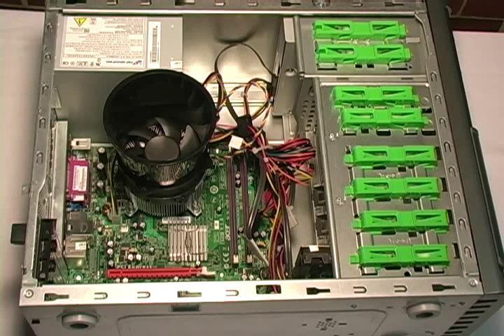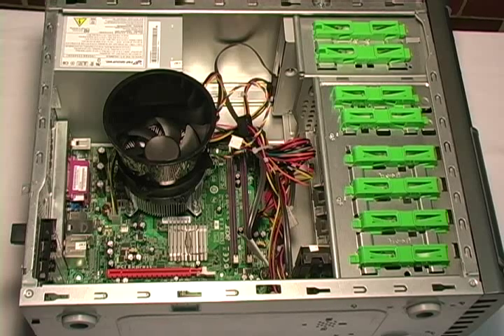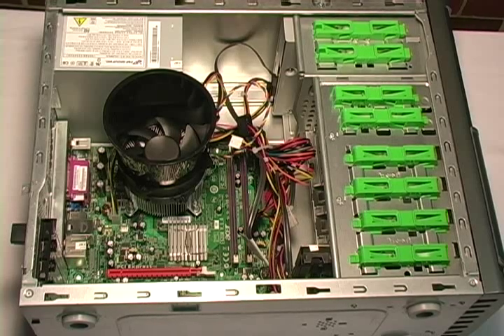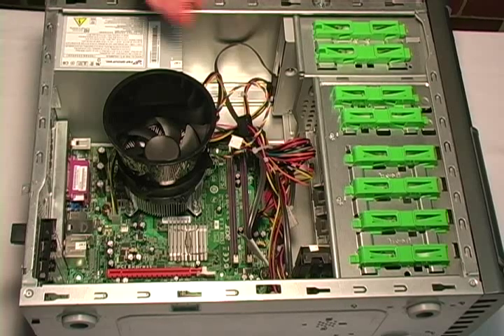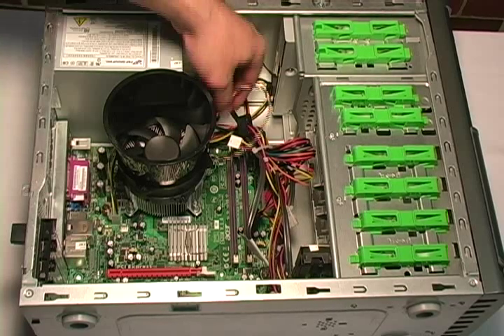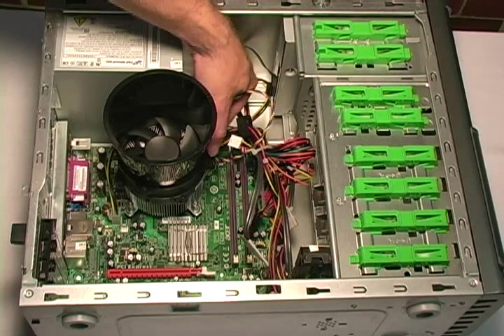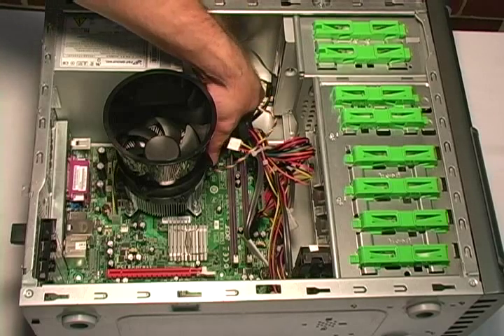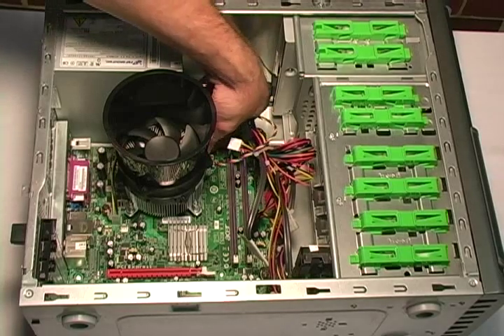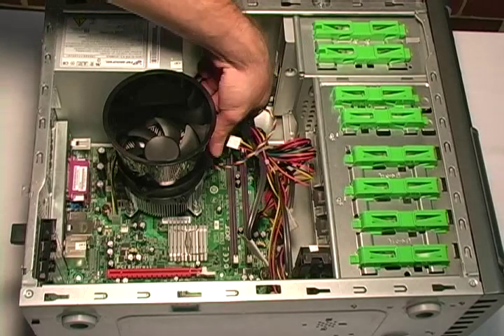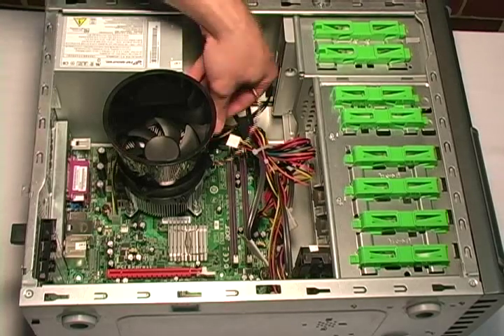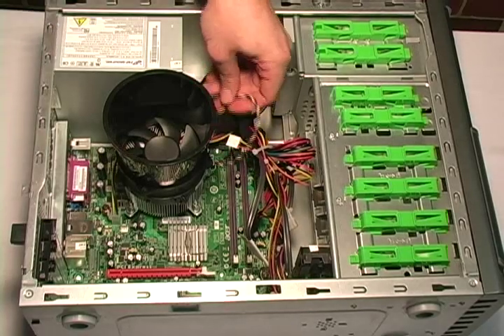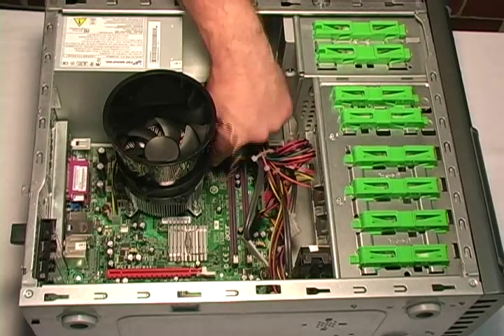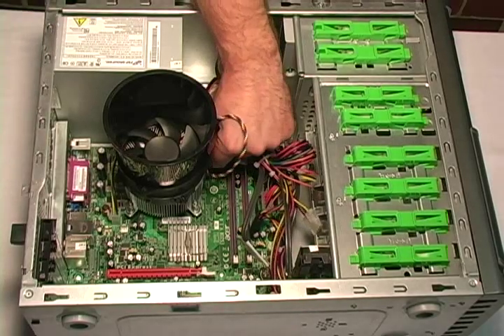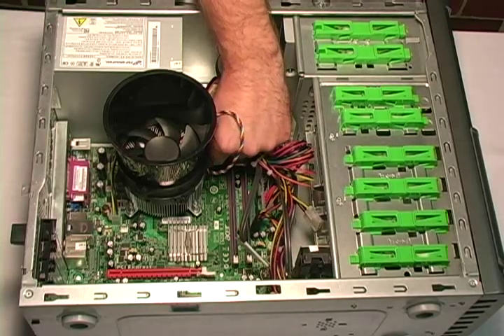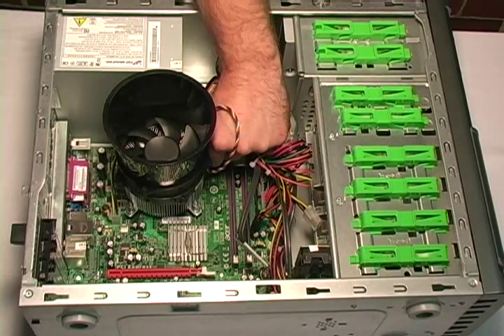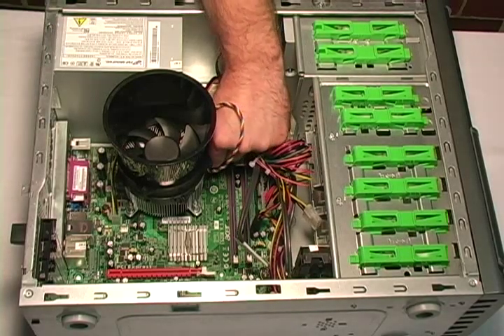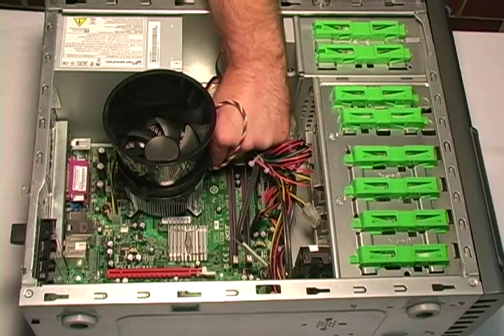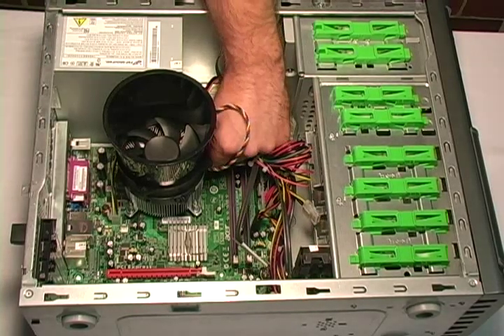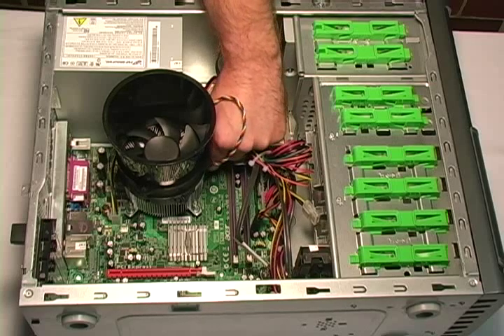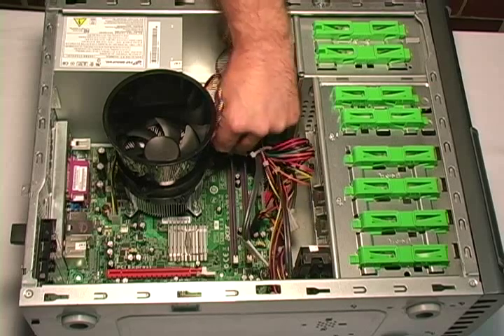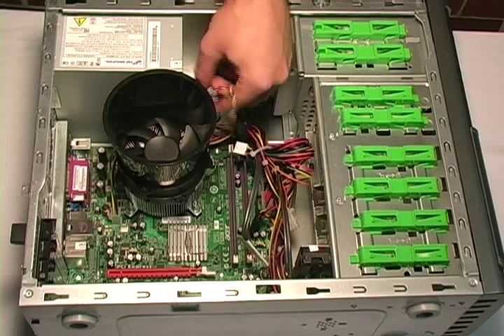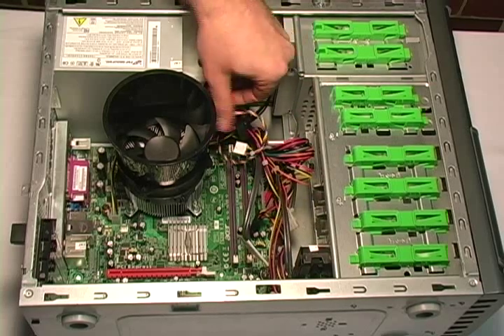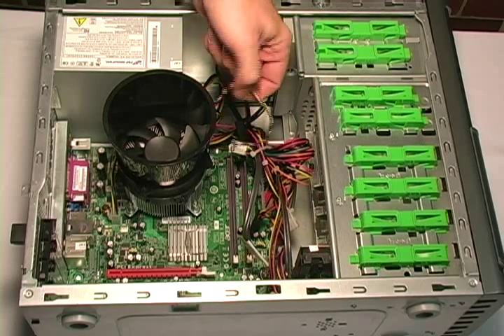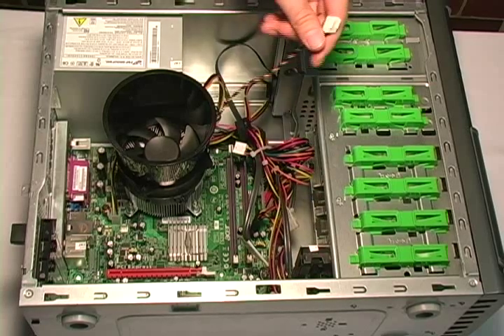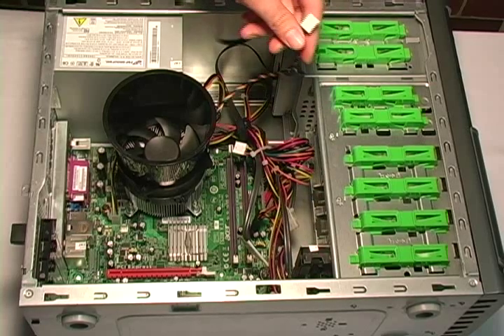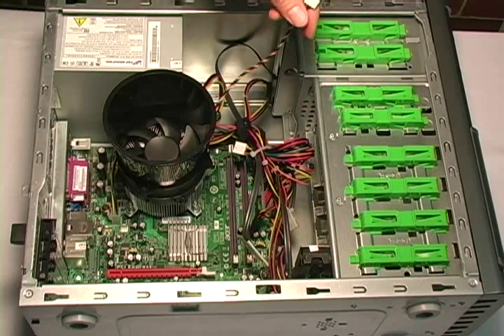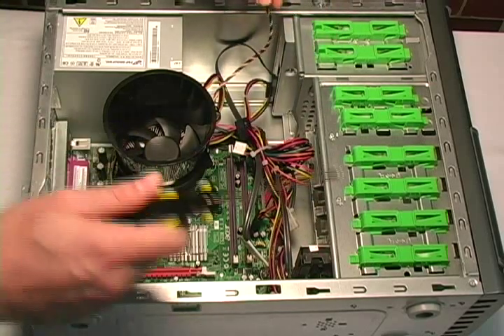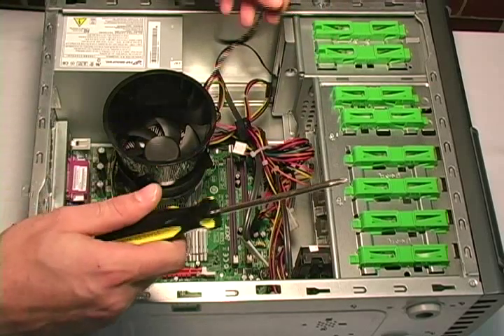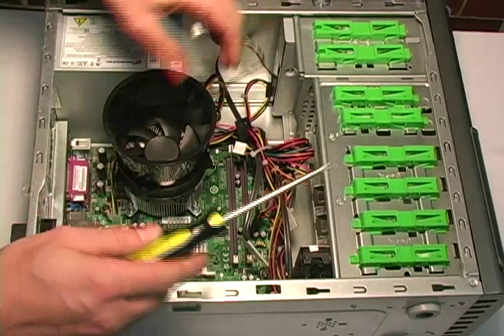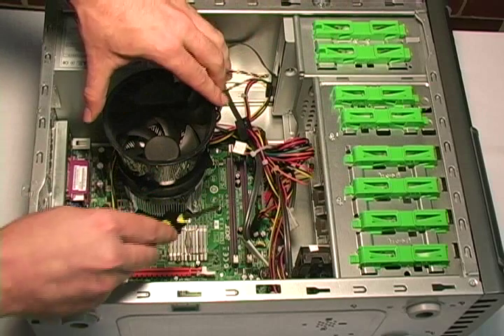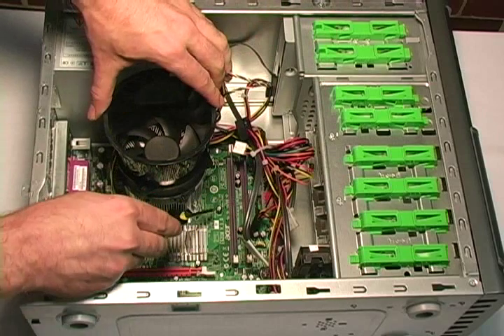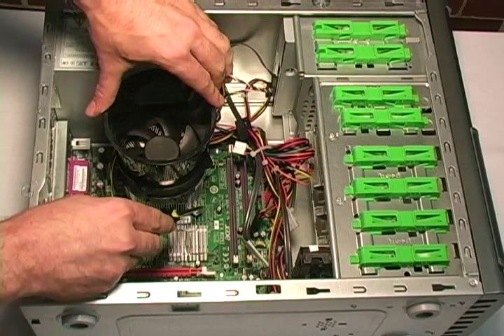The first step is to remove the power for the heat sink. Once you have done this, take your screwdriver and locate the screws.